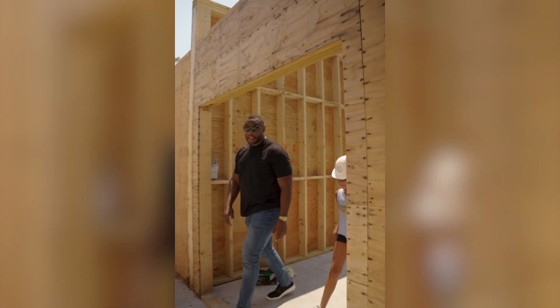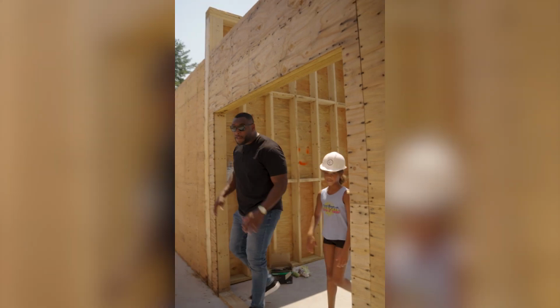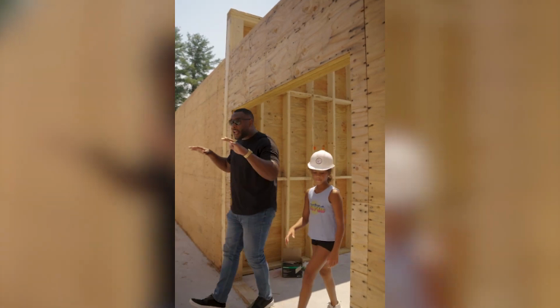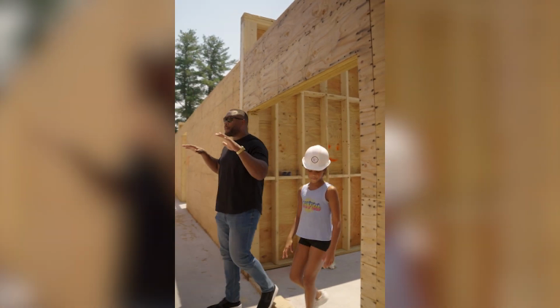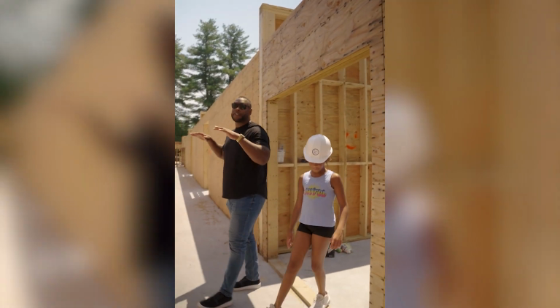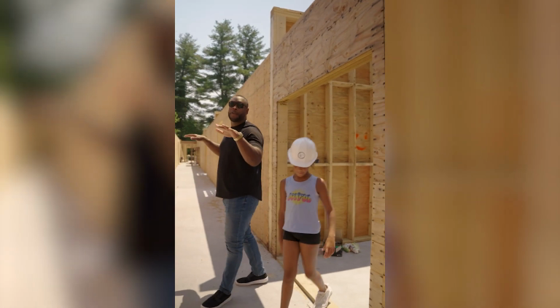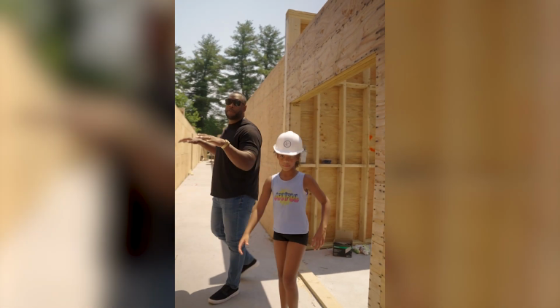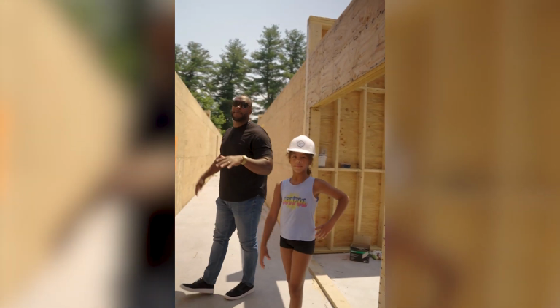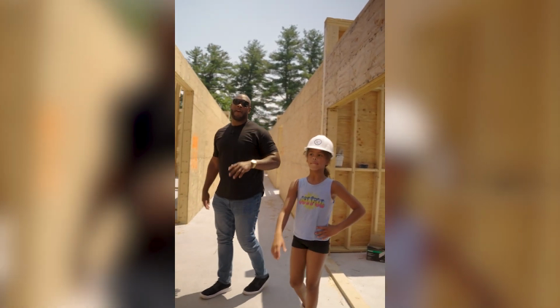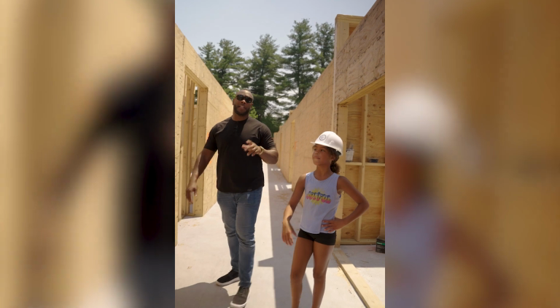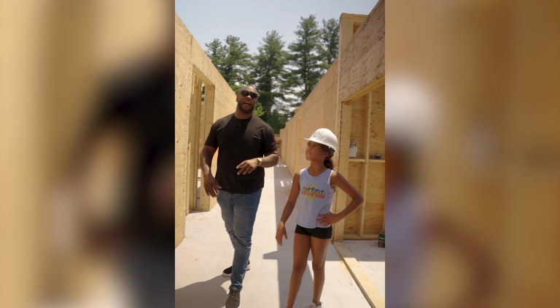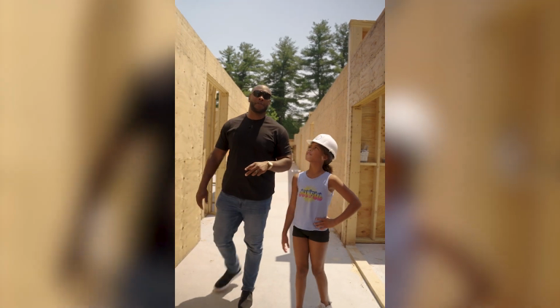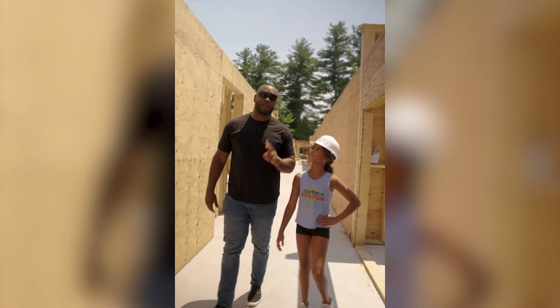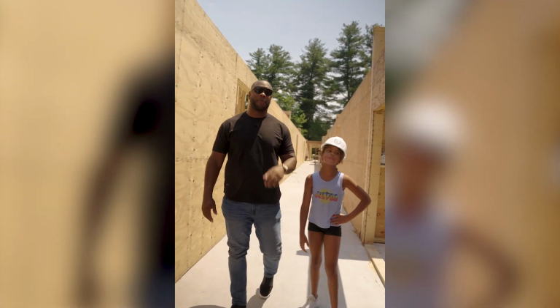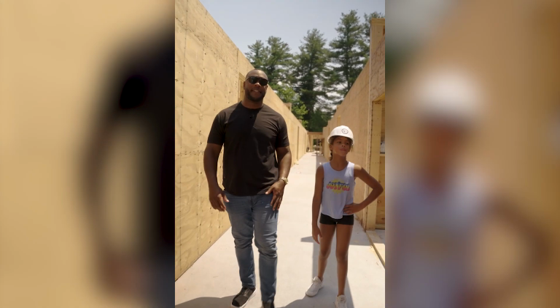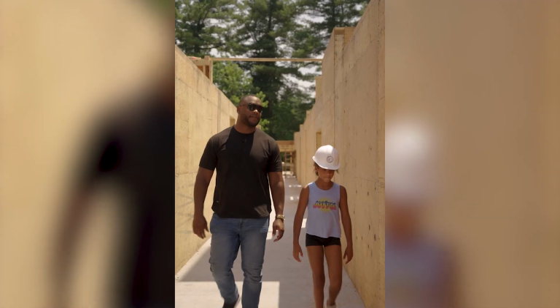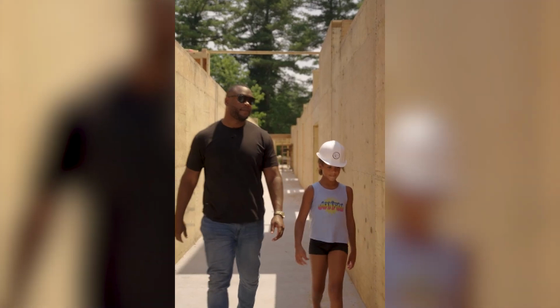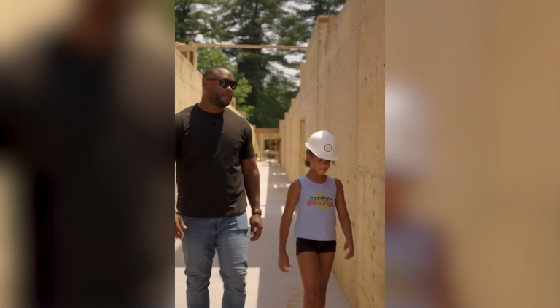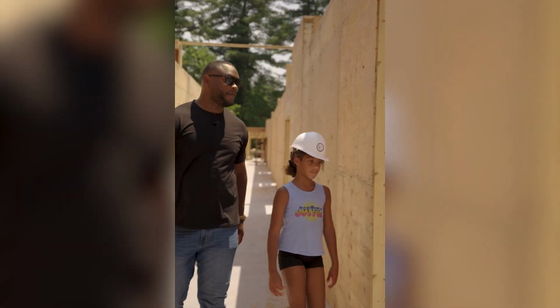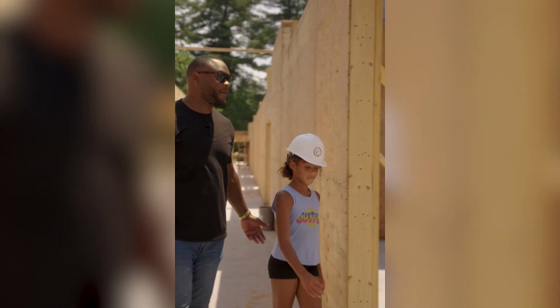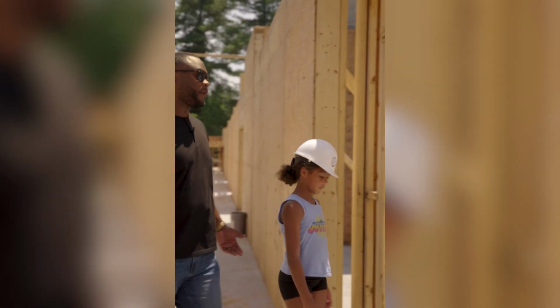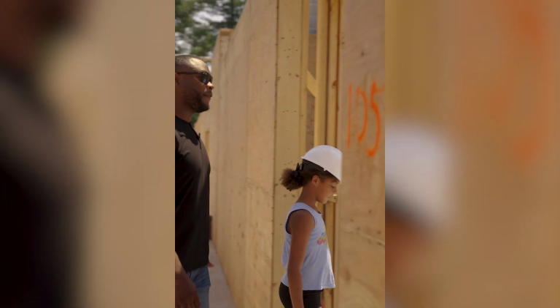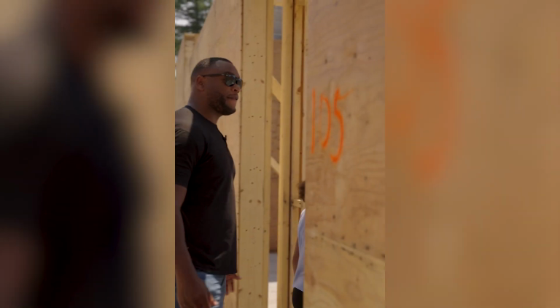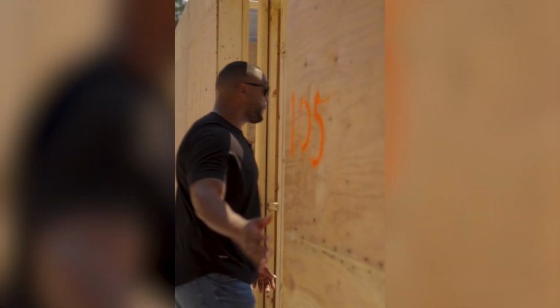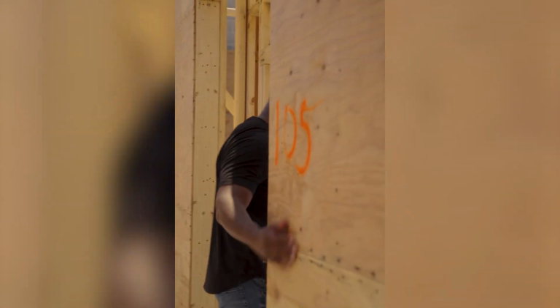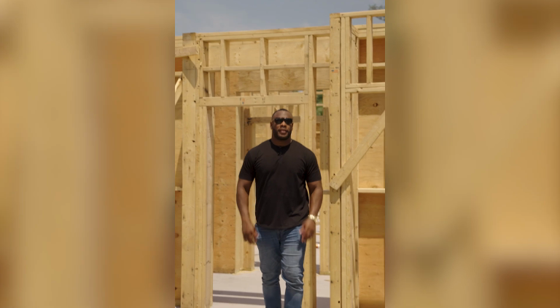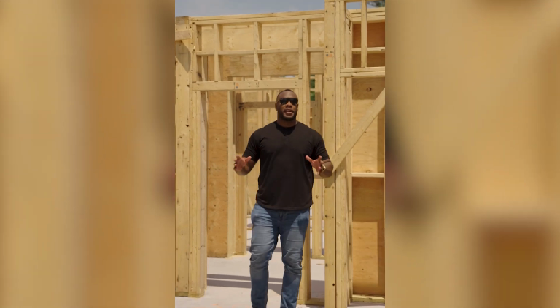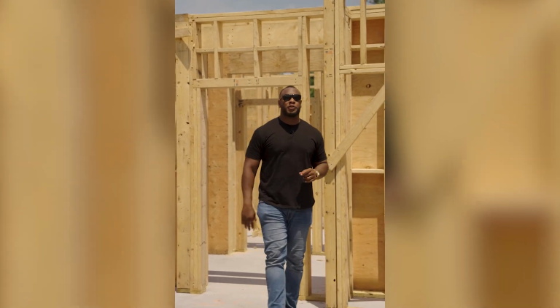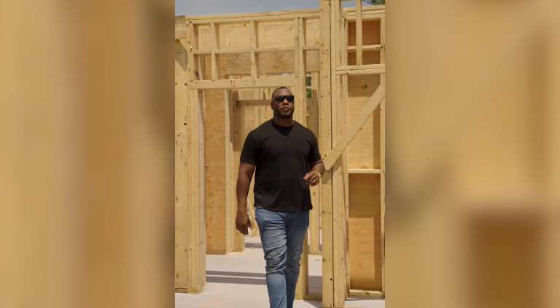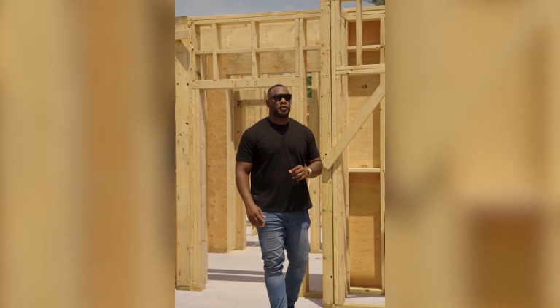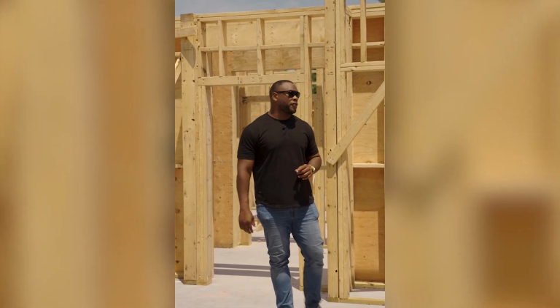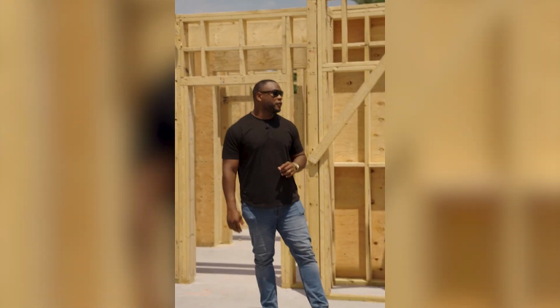Today the first floor has been framed, and we're going to take you guys through a two-bedroom unit. This right here is a two-bedroom unit on the first floor.